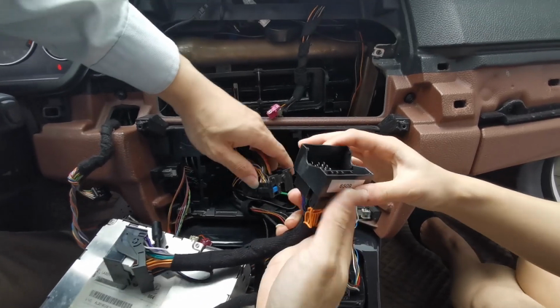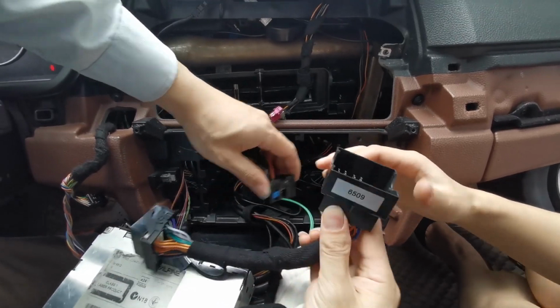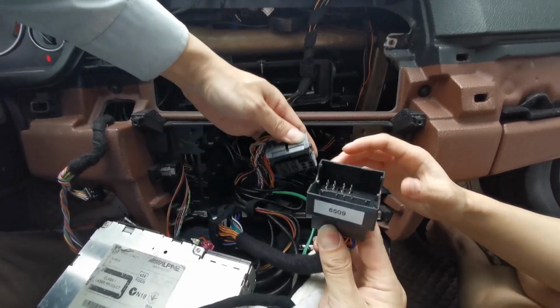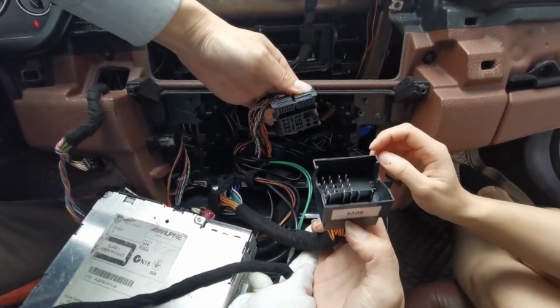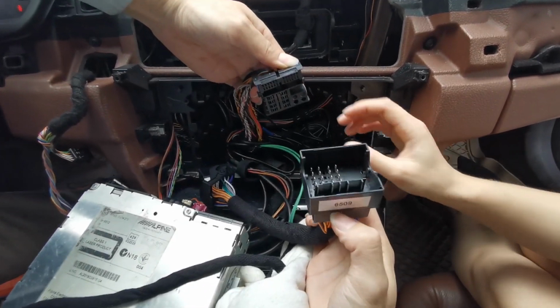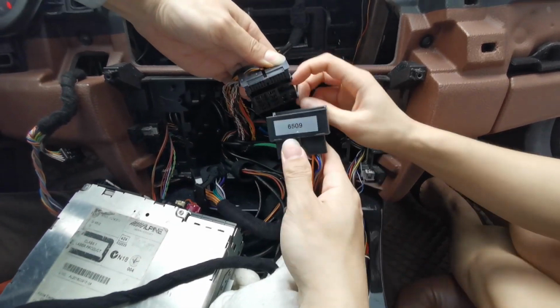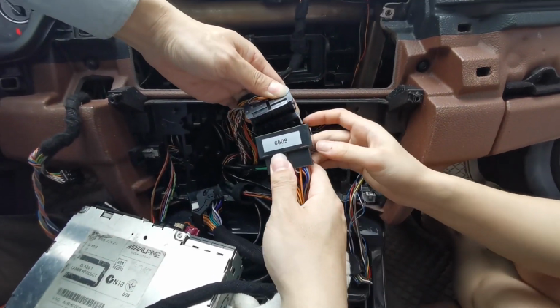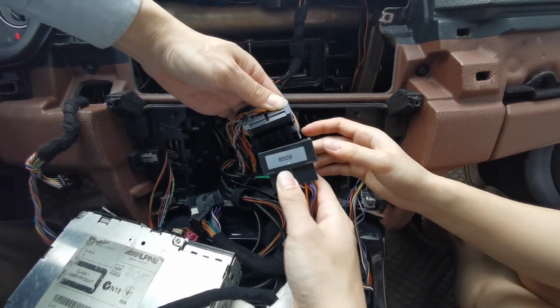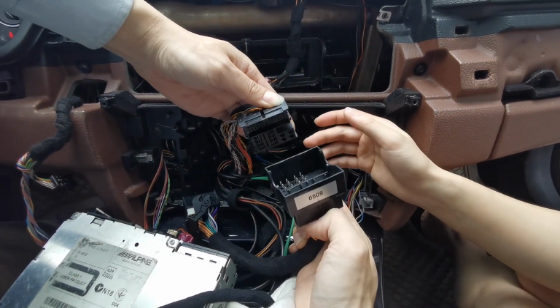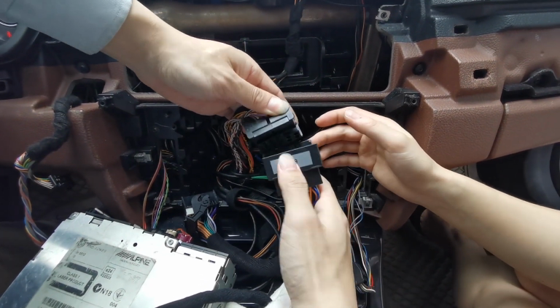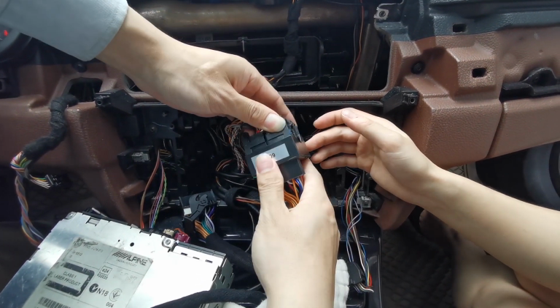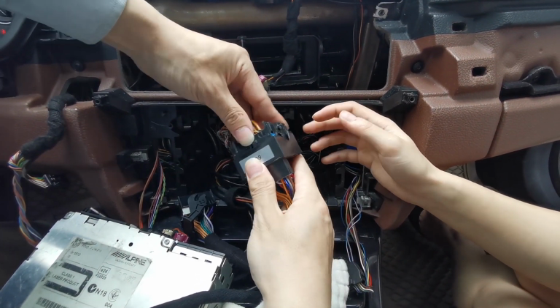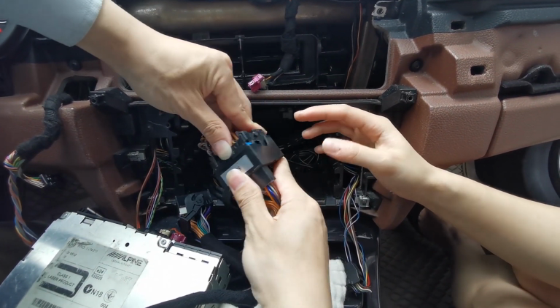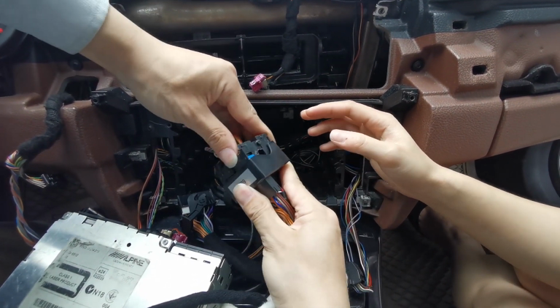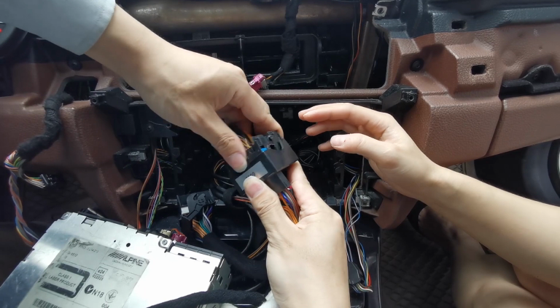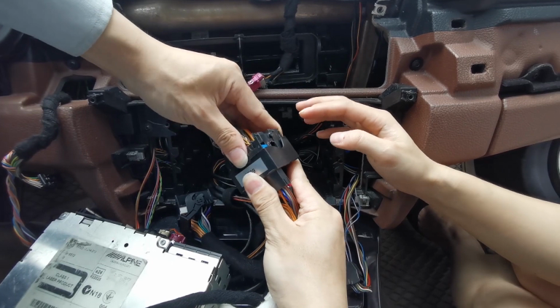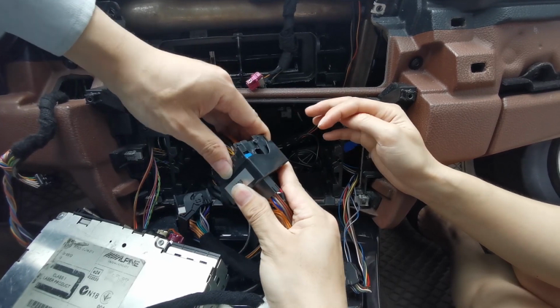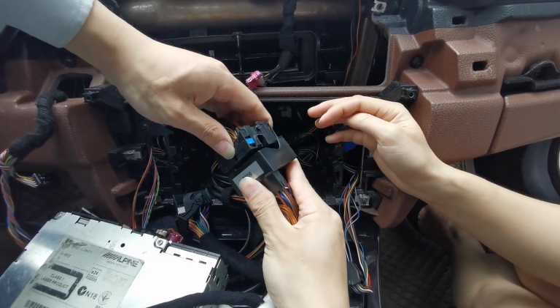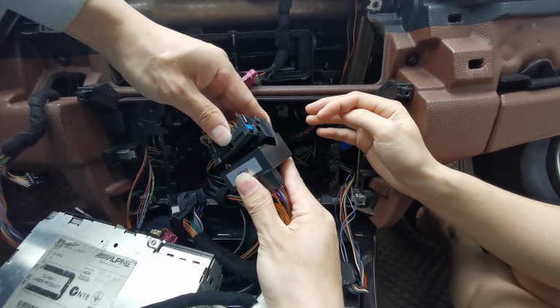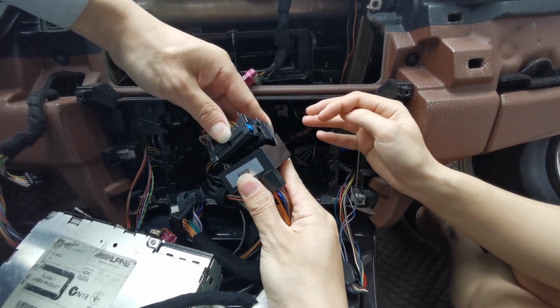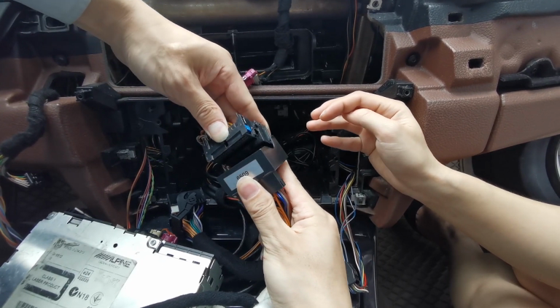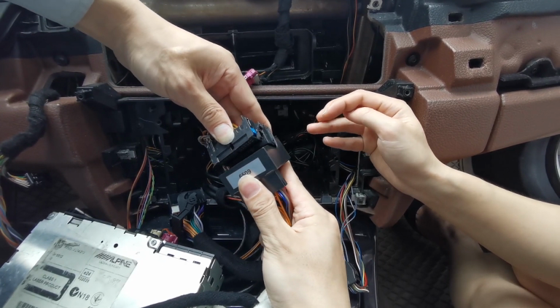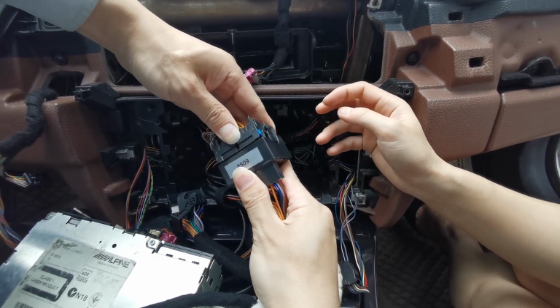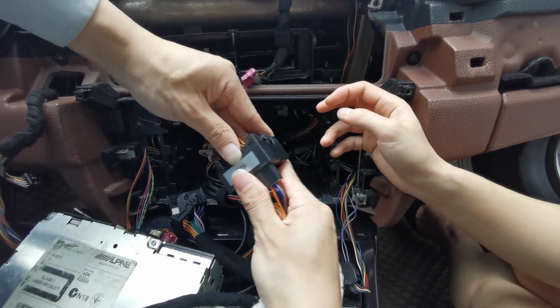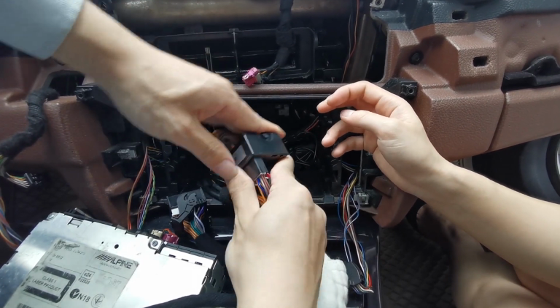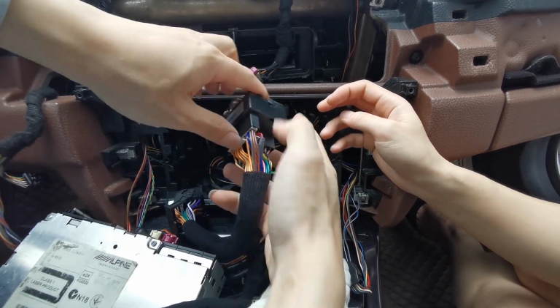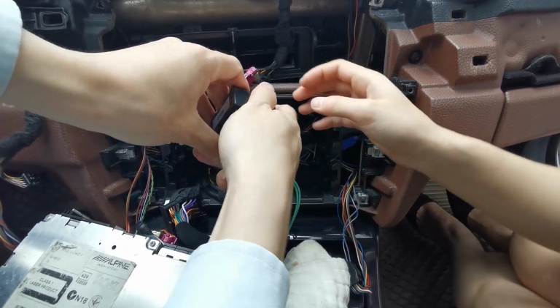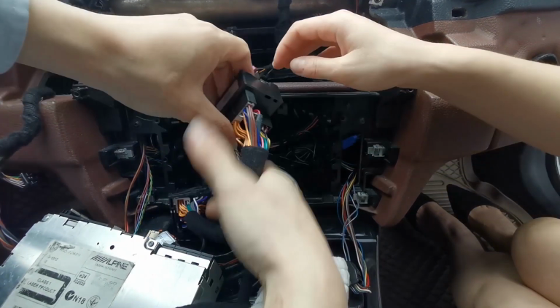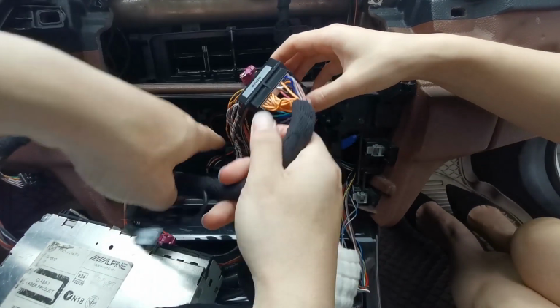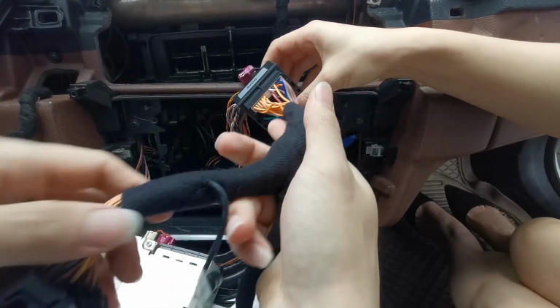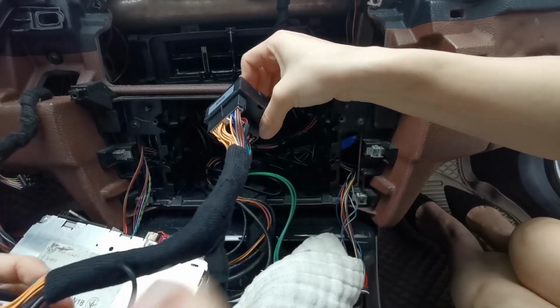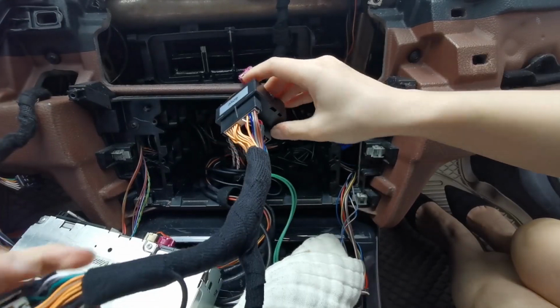We're going to do this big plug first — it's the power cable, which supplies power to the head unit.